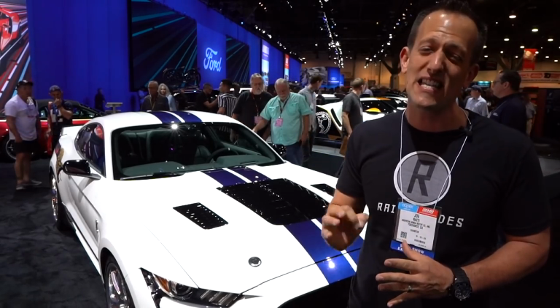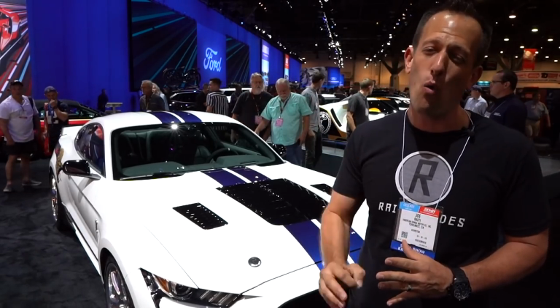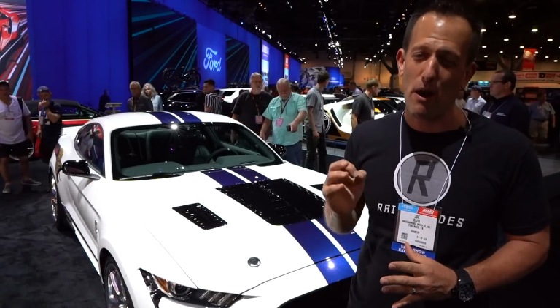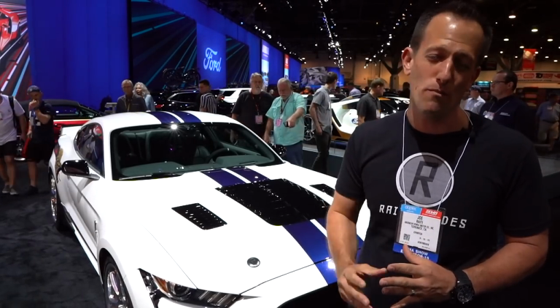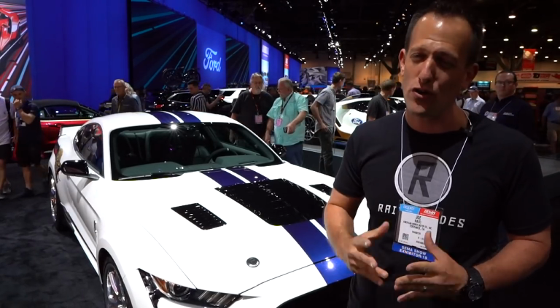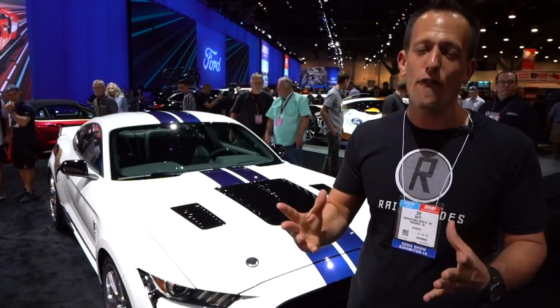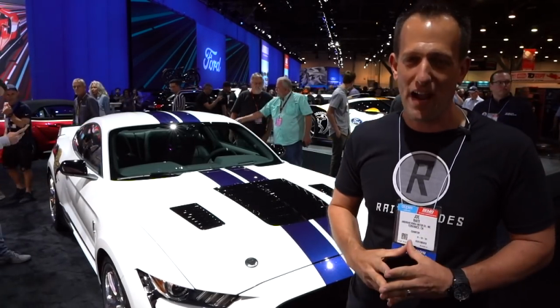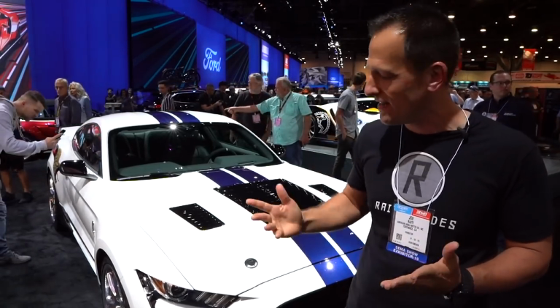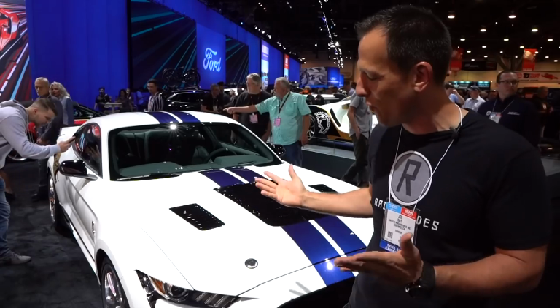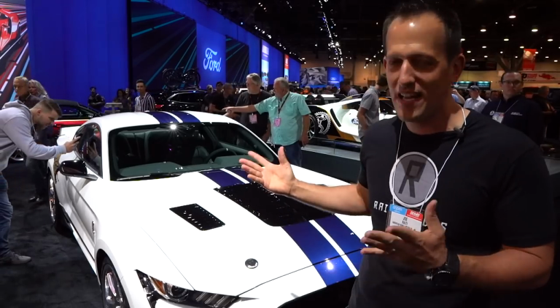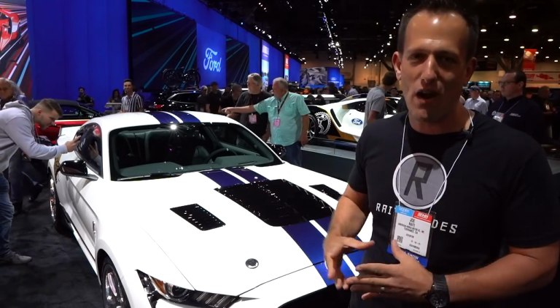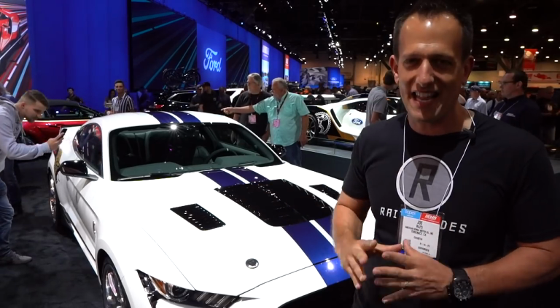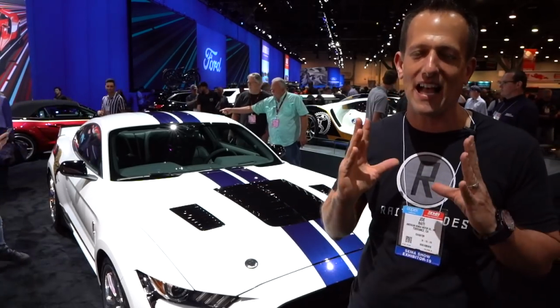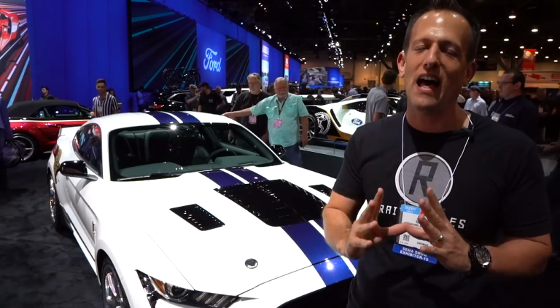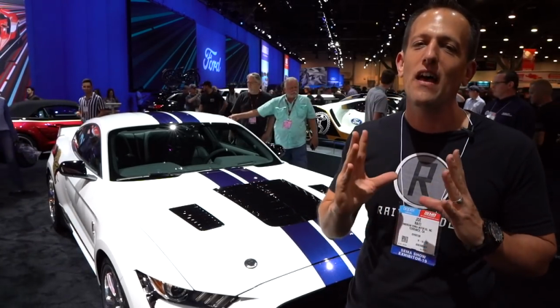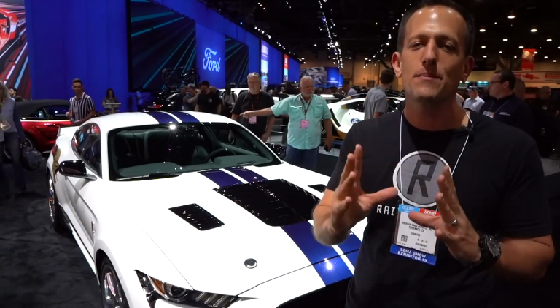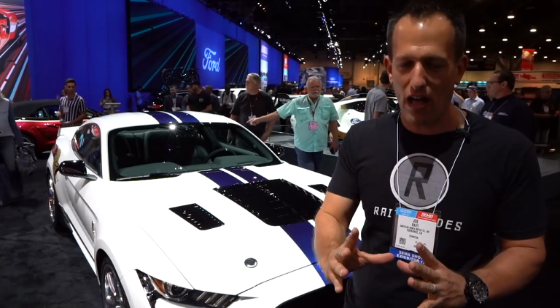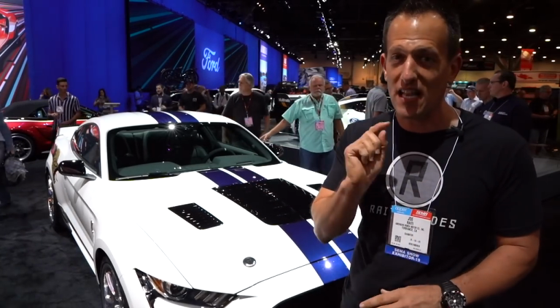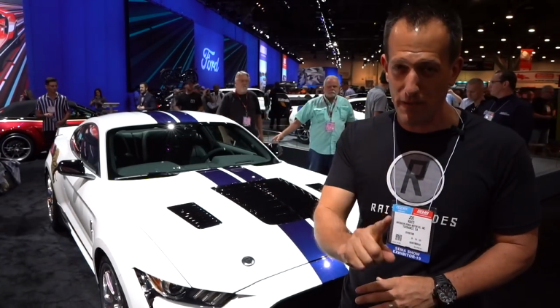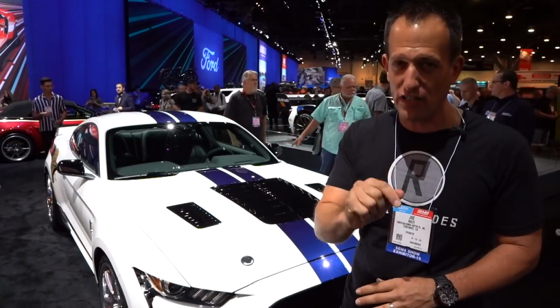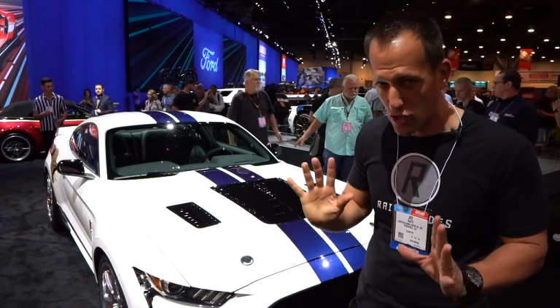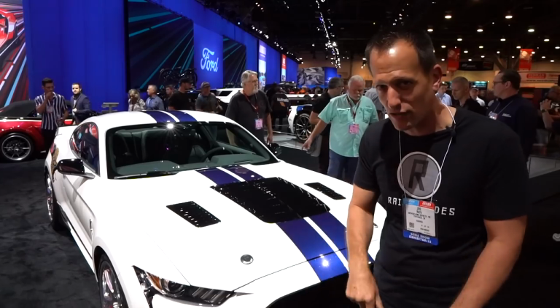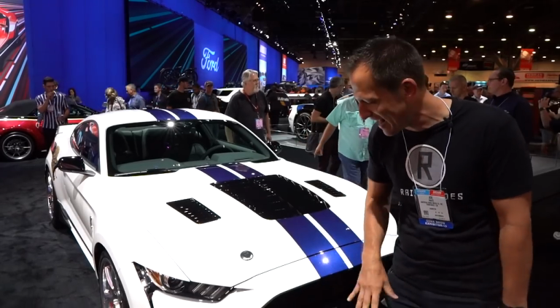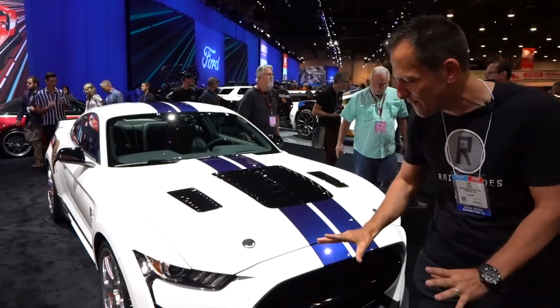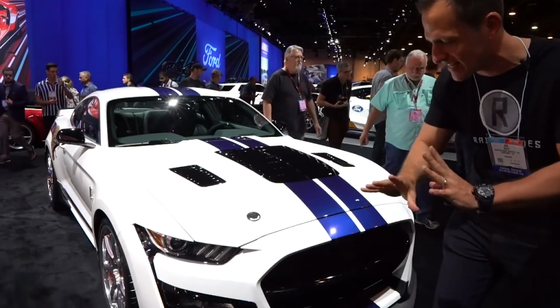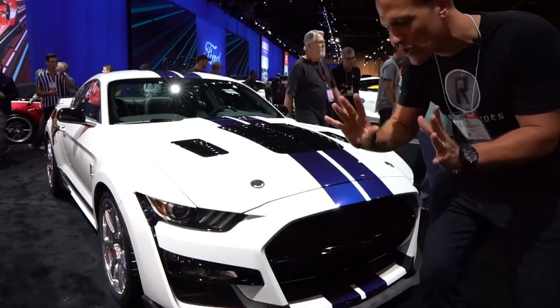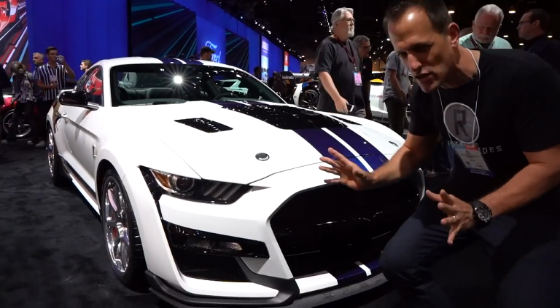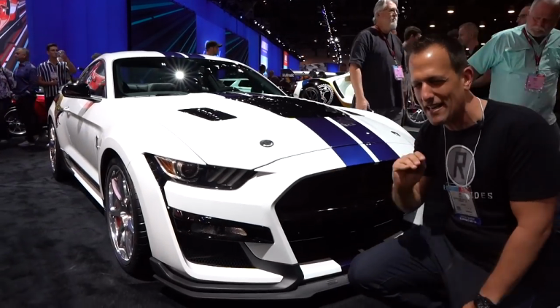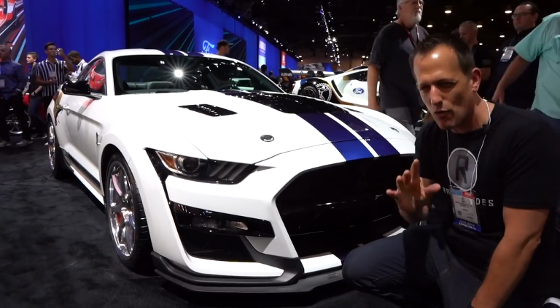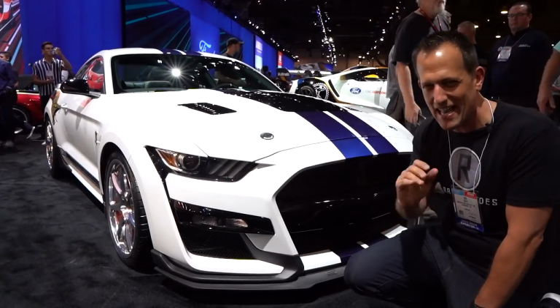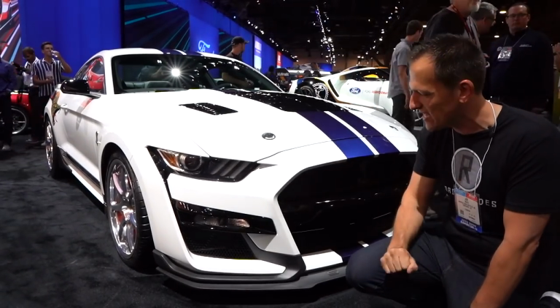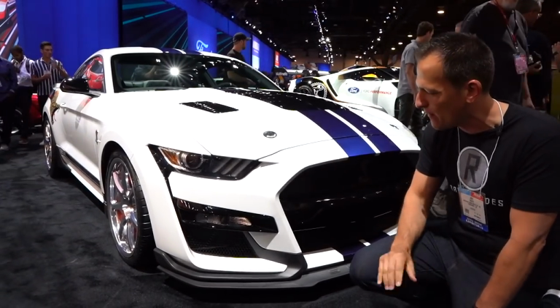760 horsepower supercharged from the factory, and this Dragon Snake has a lot of special elements specifically for the track. So let's go ahead and dive into this 2020 Dragon Snake GT500.